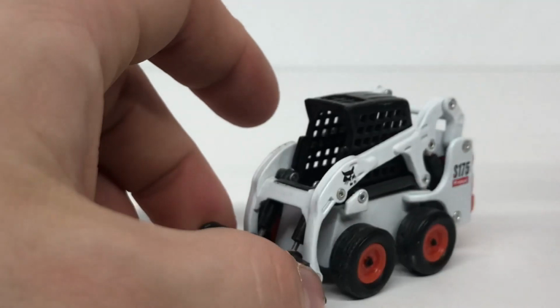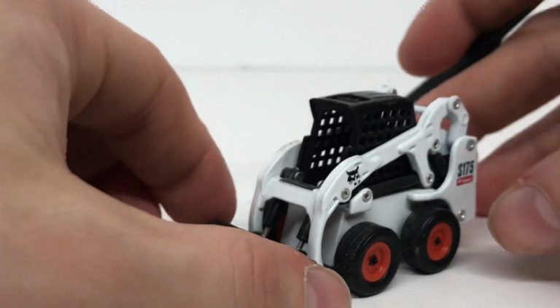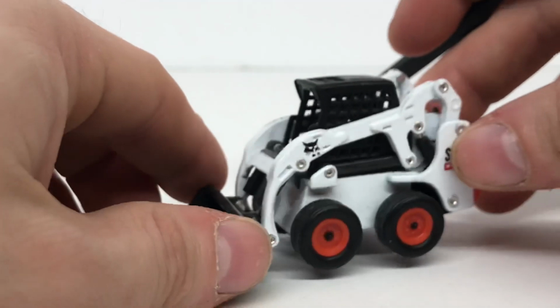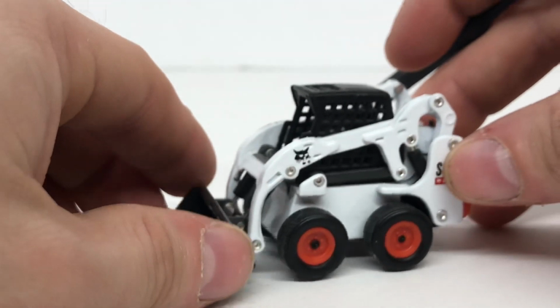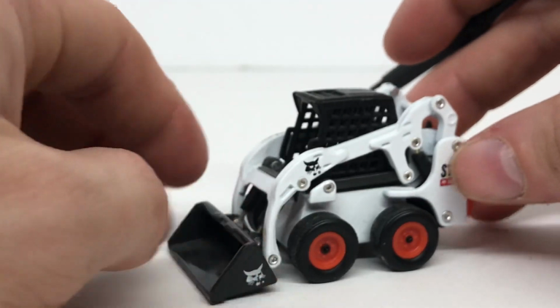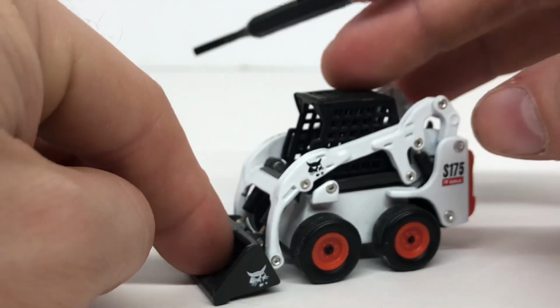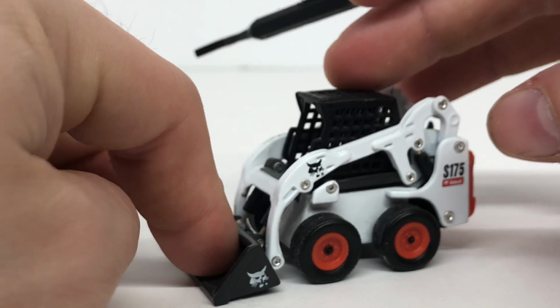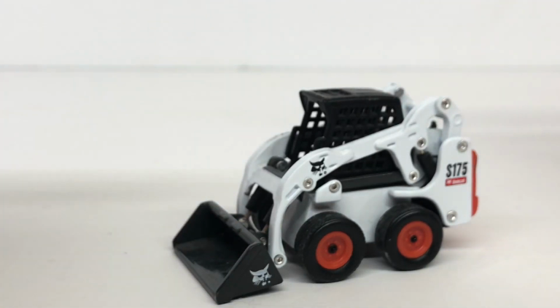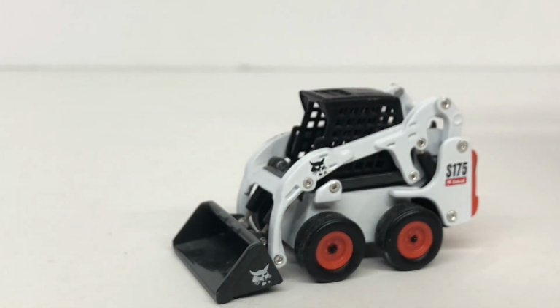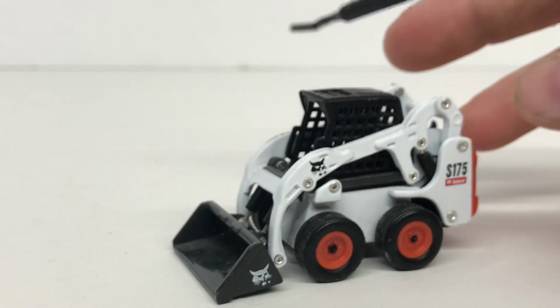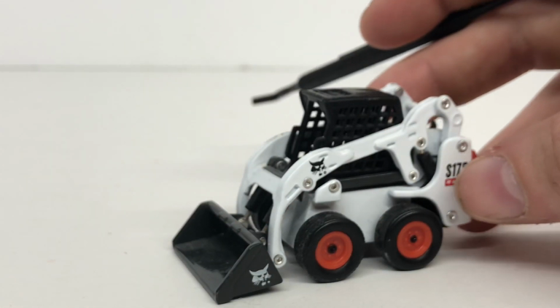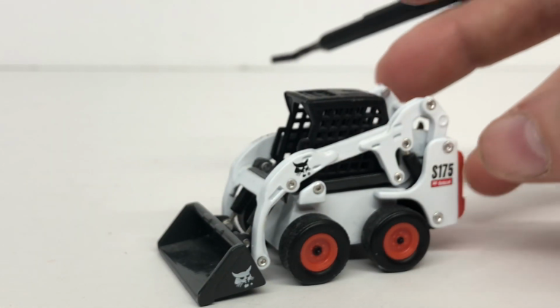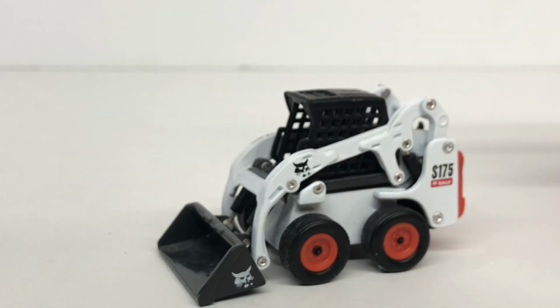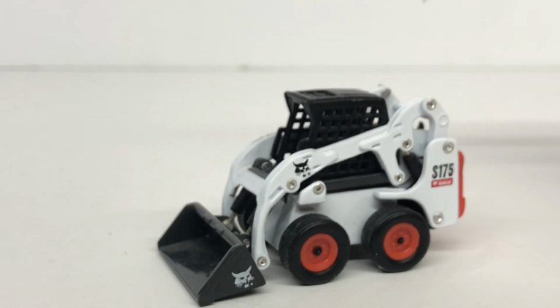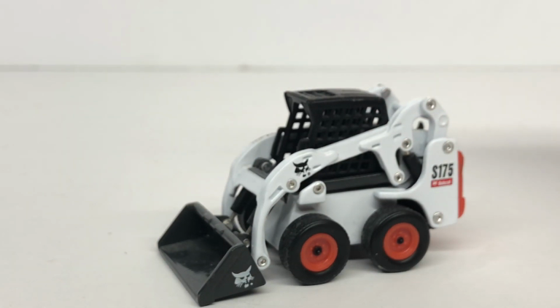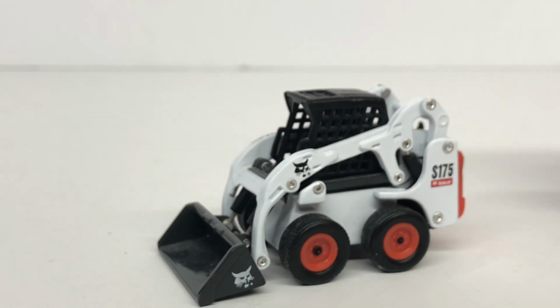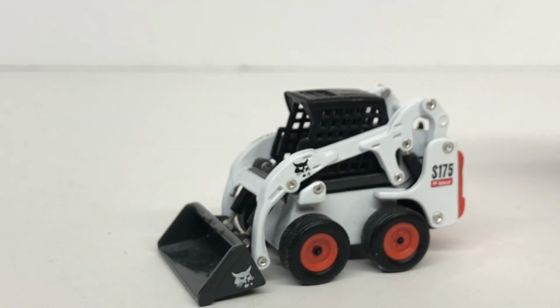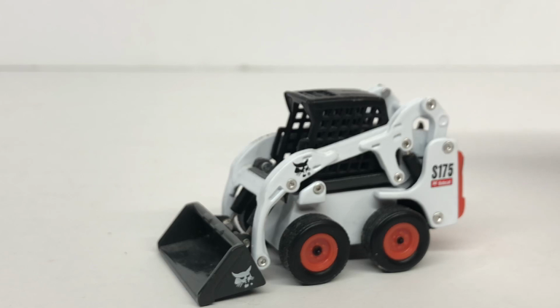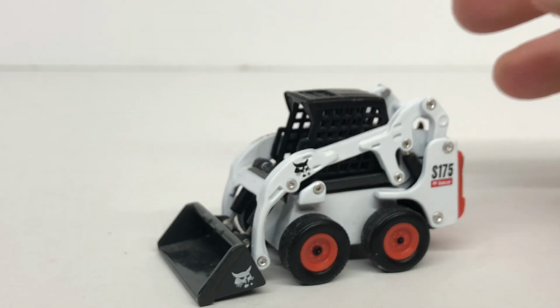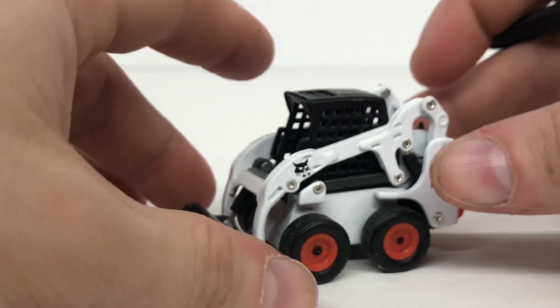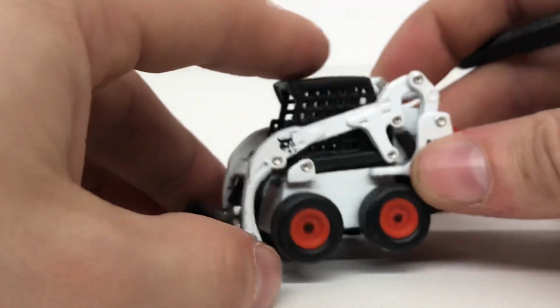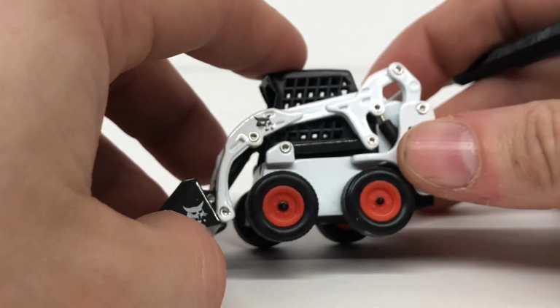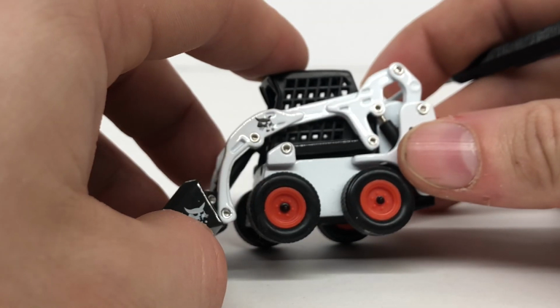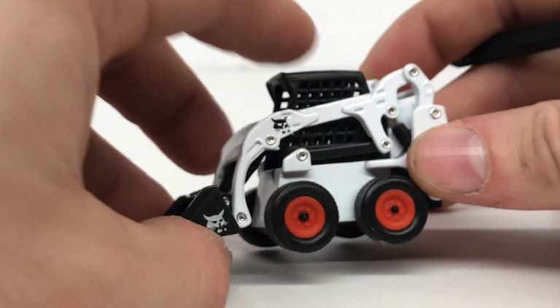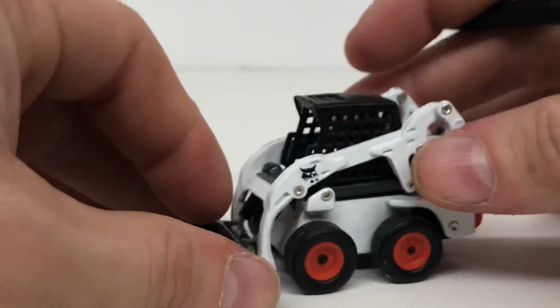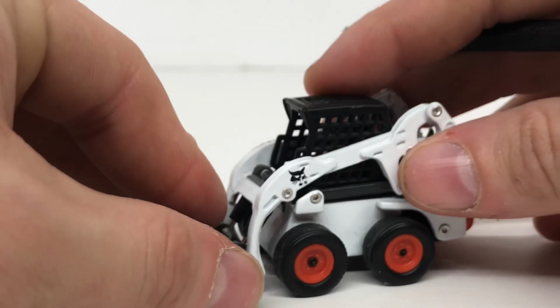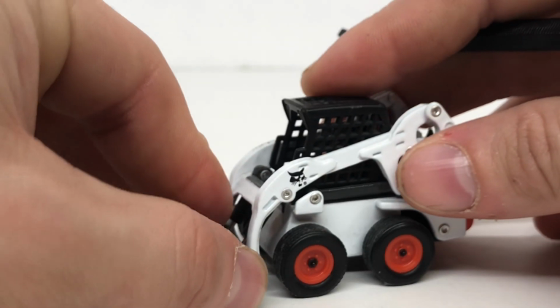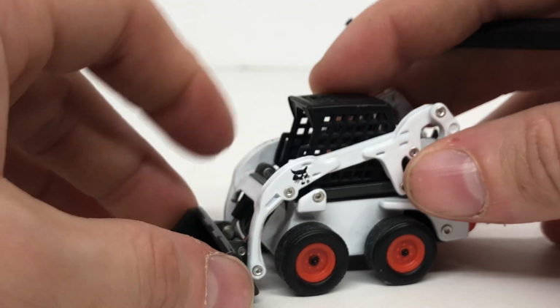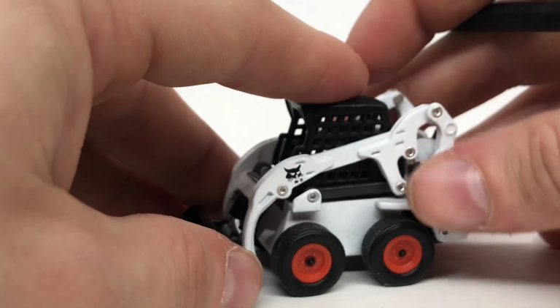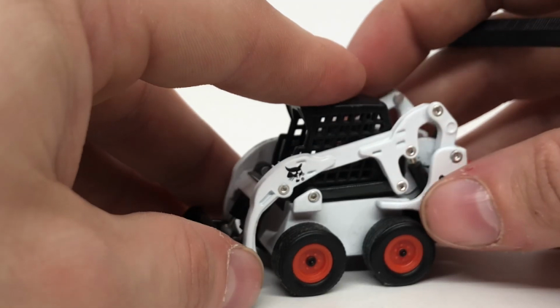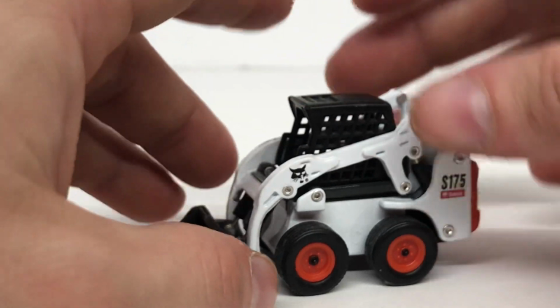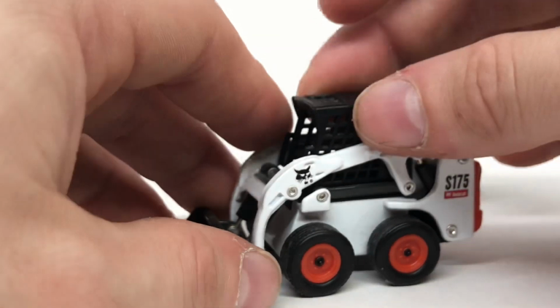I'm not too sure when this model was released but they are hard to find now. I believe when it was released it was around a $15 to $20 model.